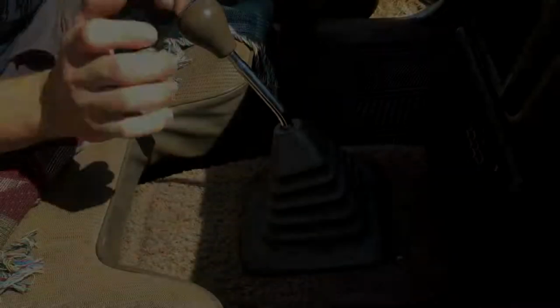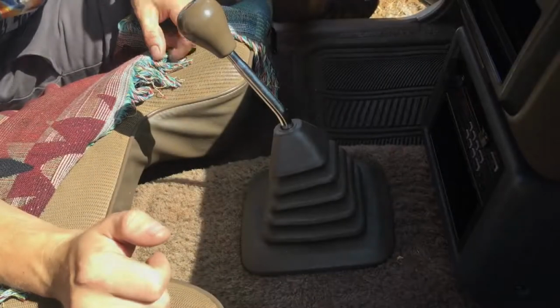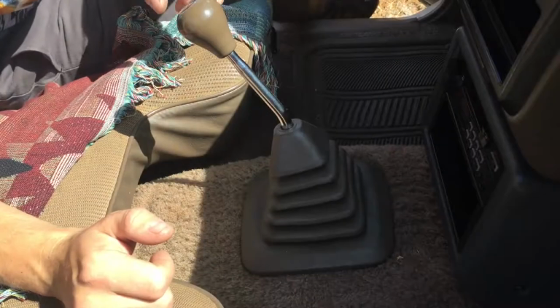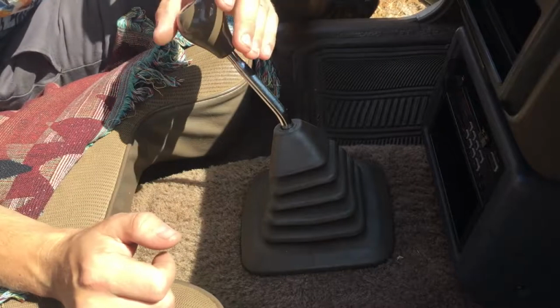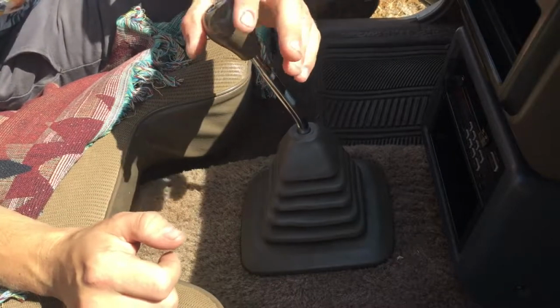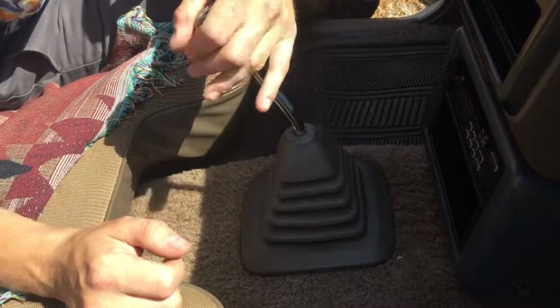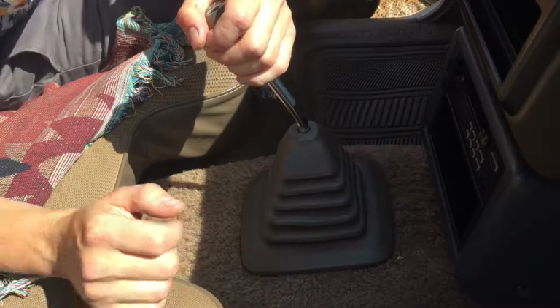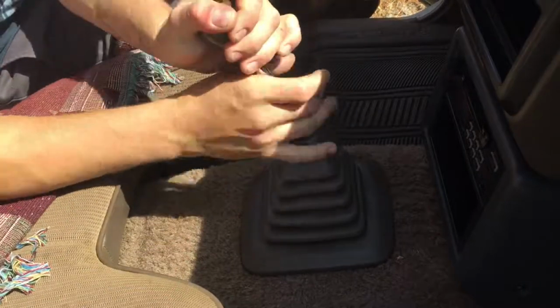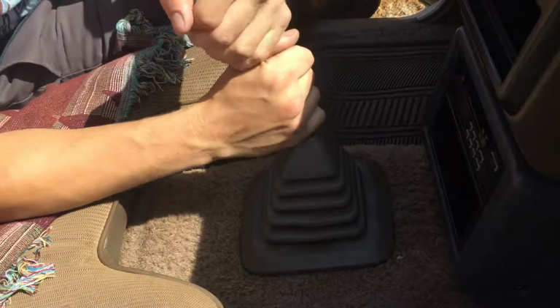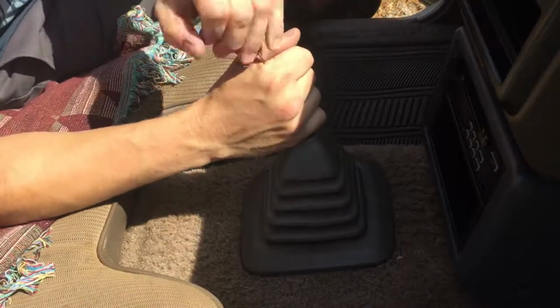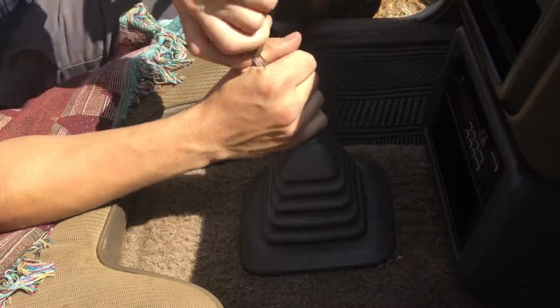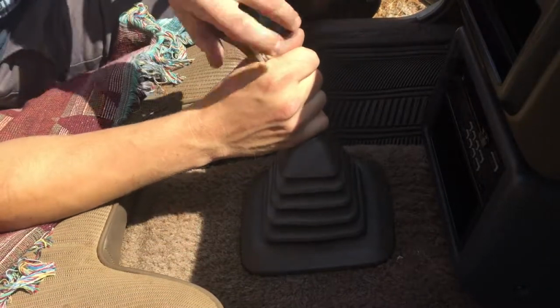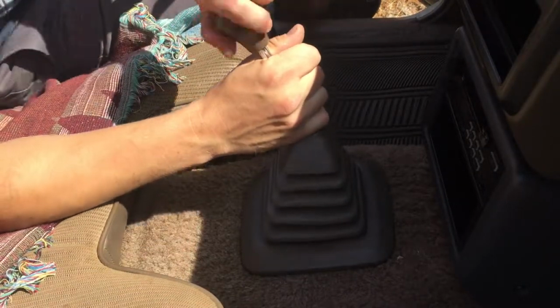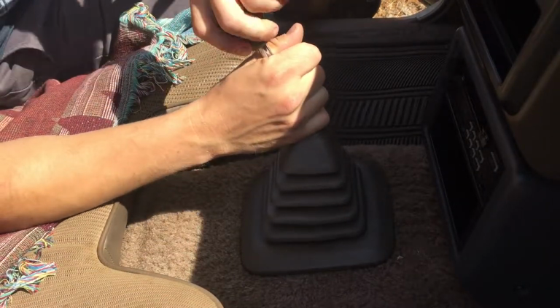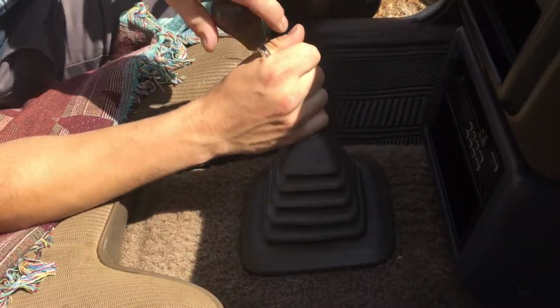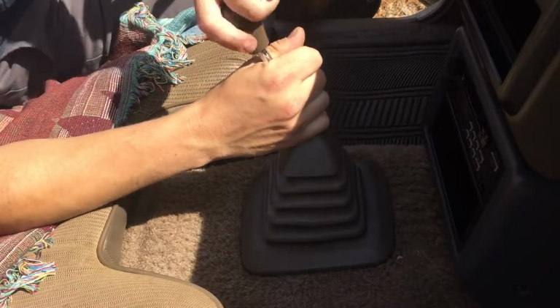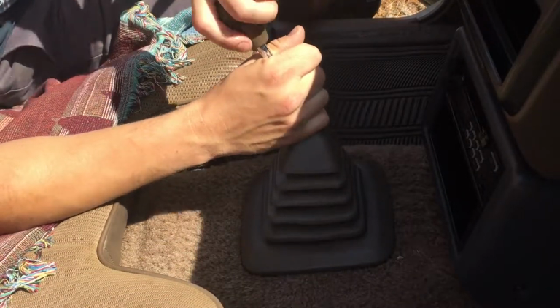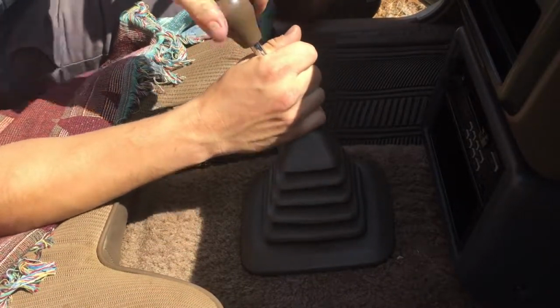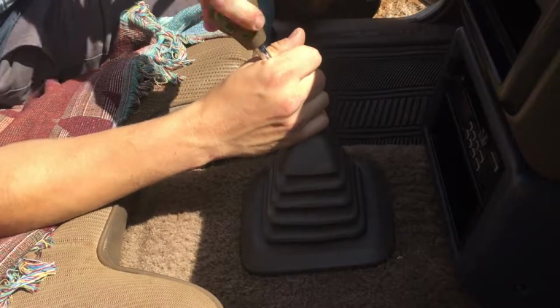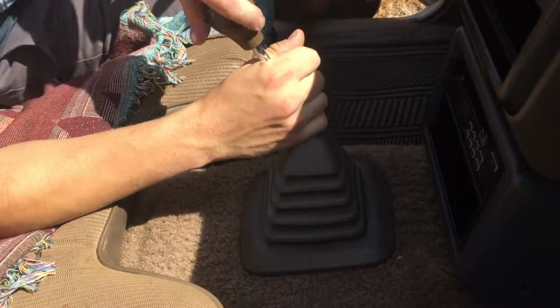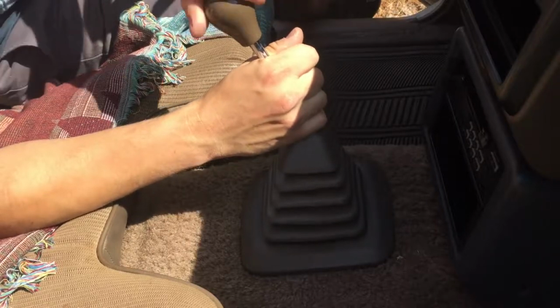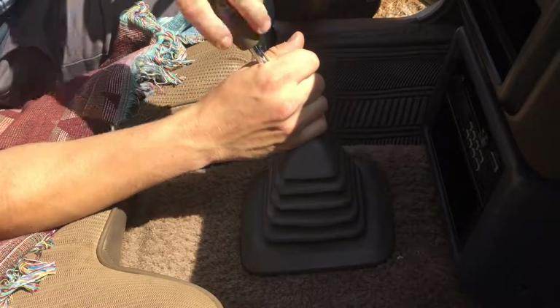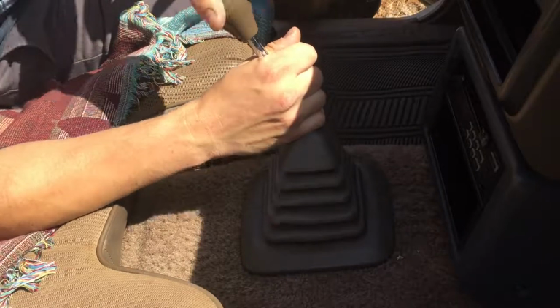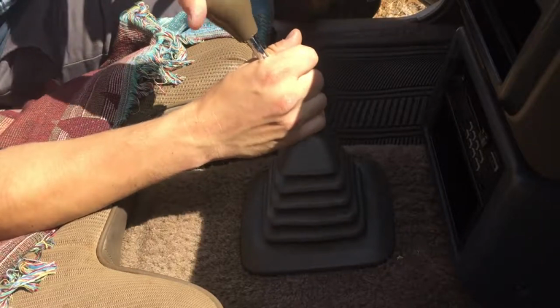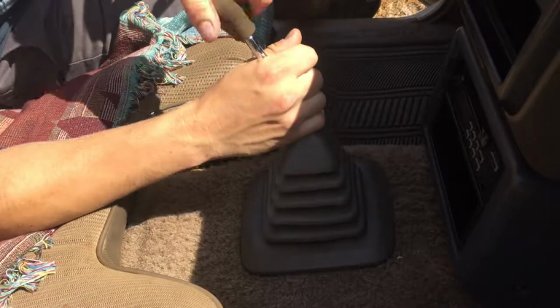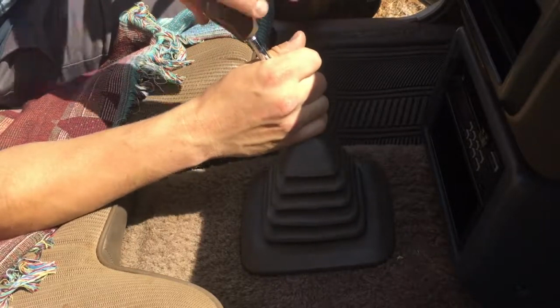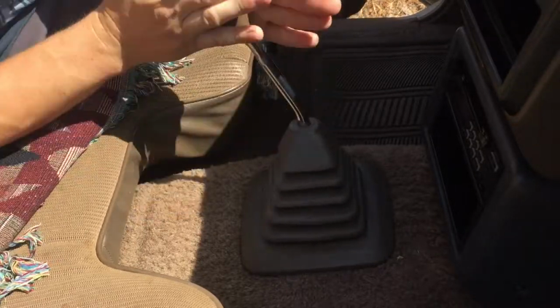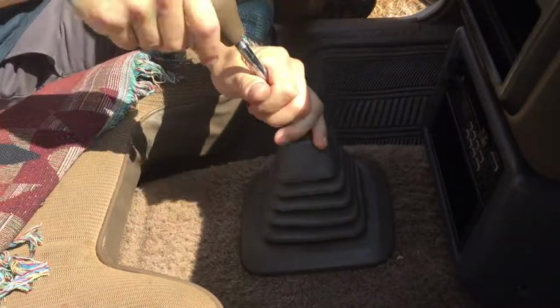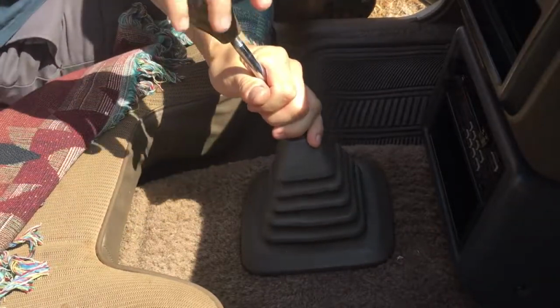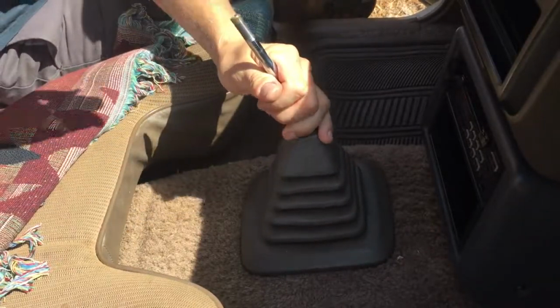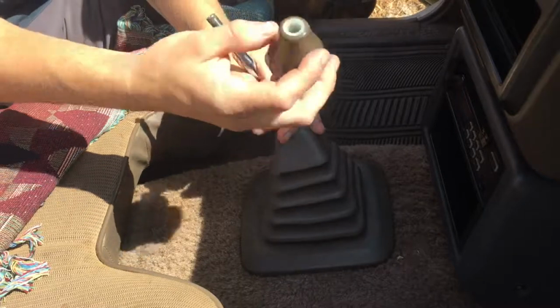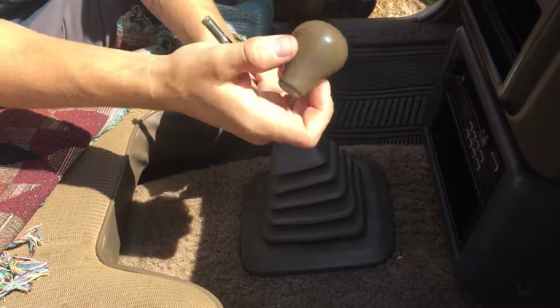First thing I'm going to do is remove the shifter knob — just twist it off and set it to the side.